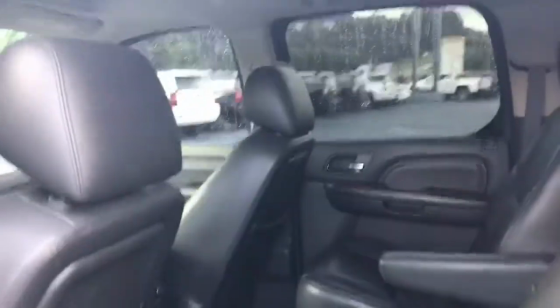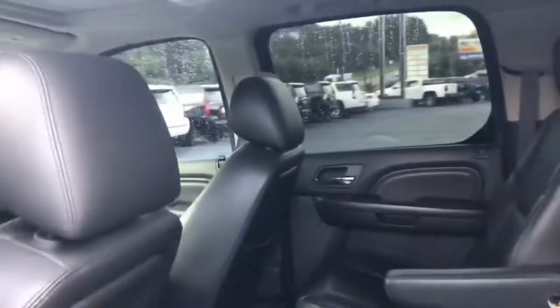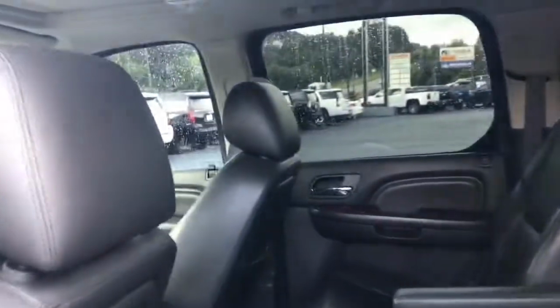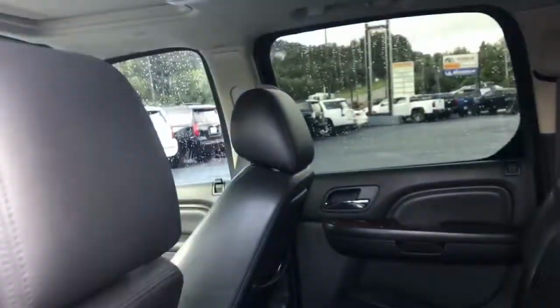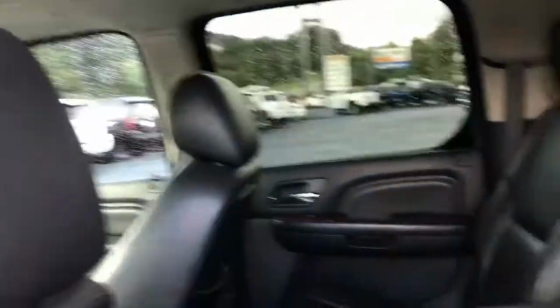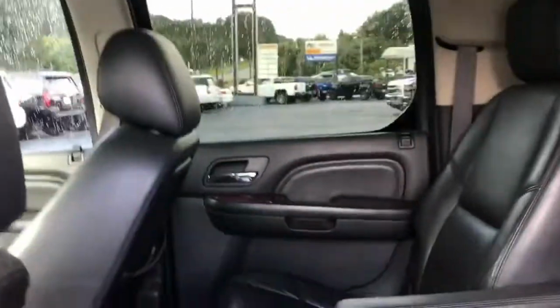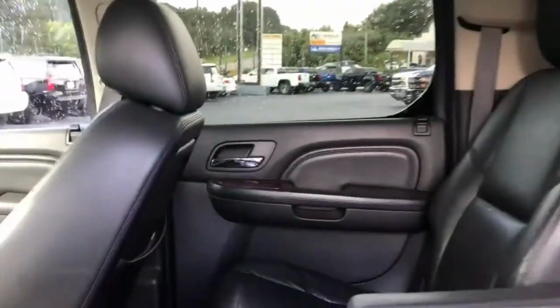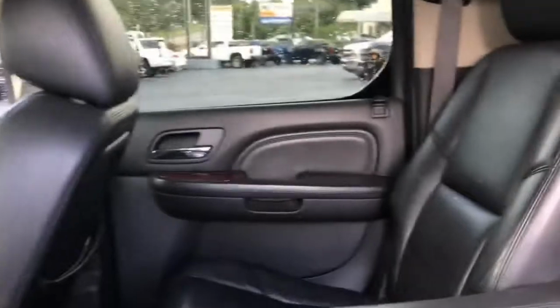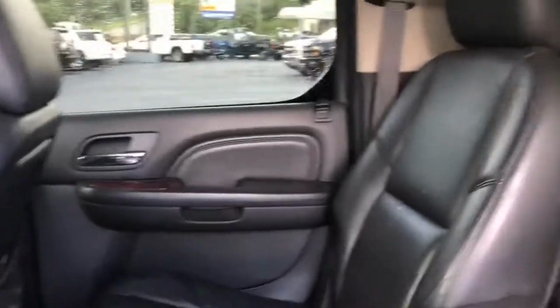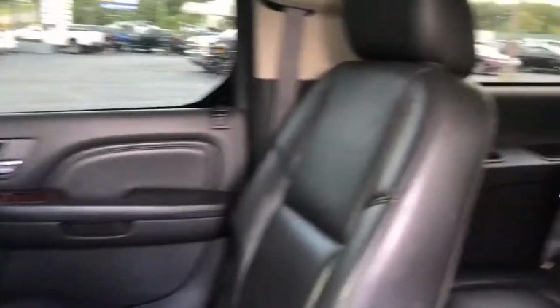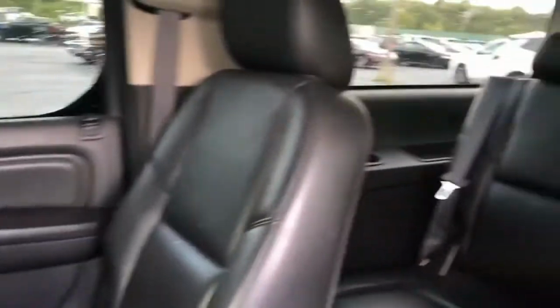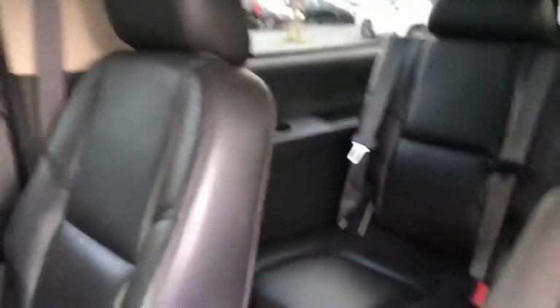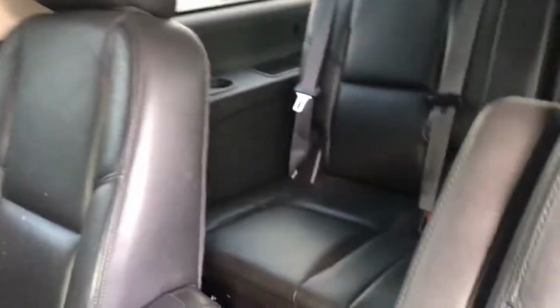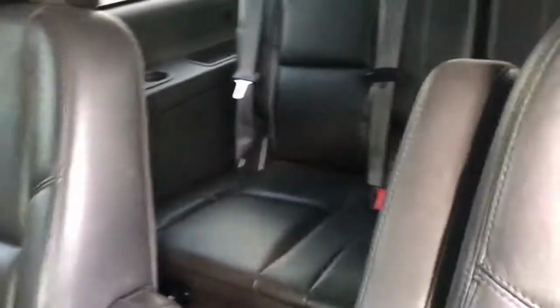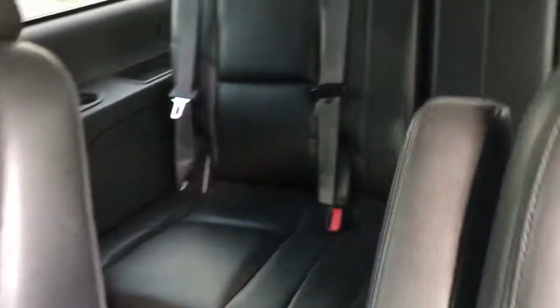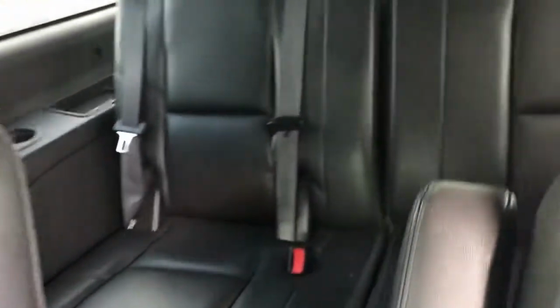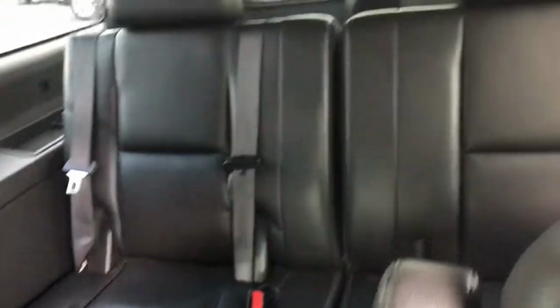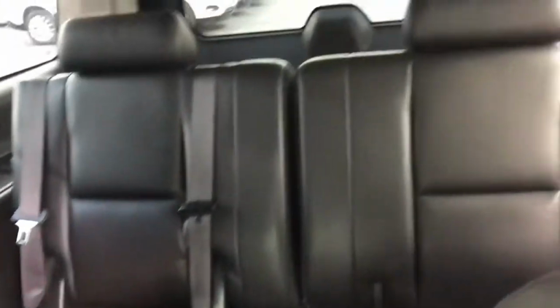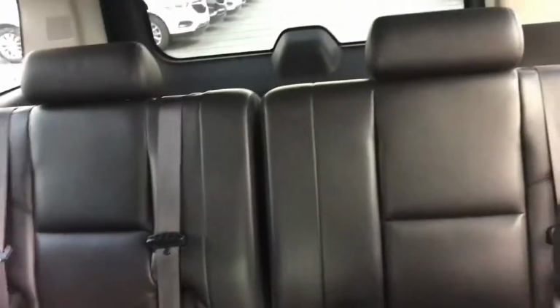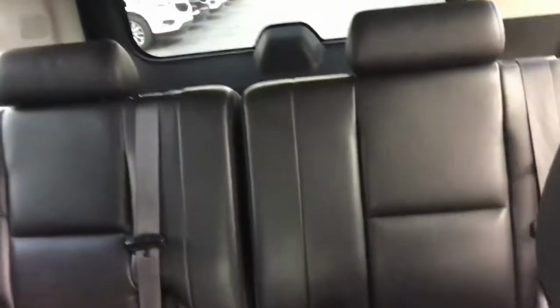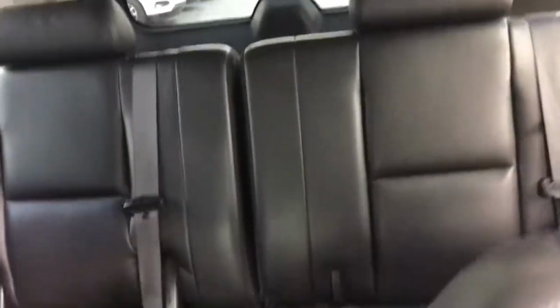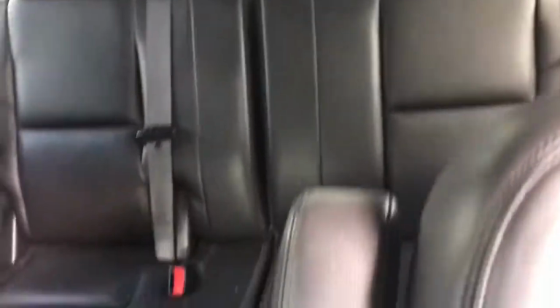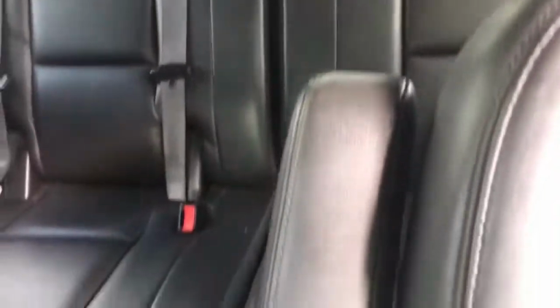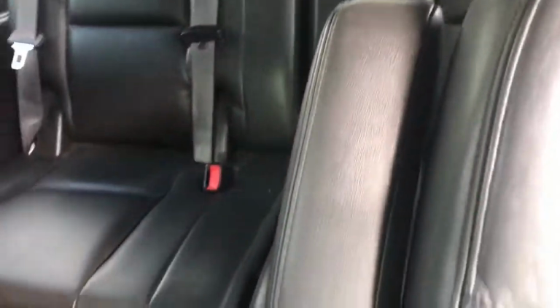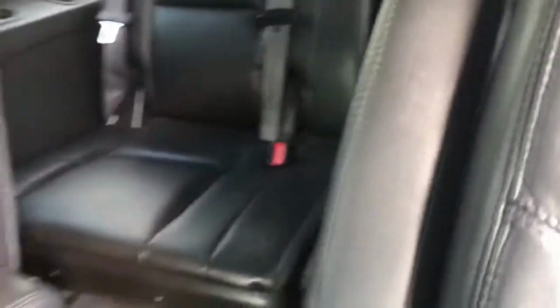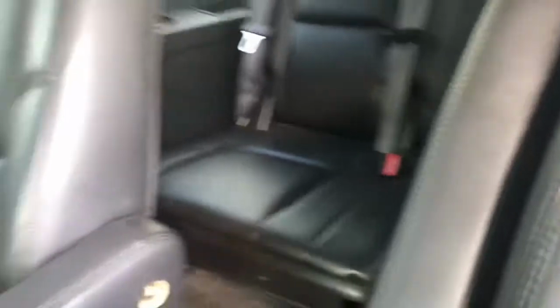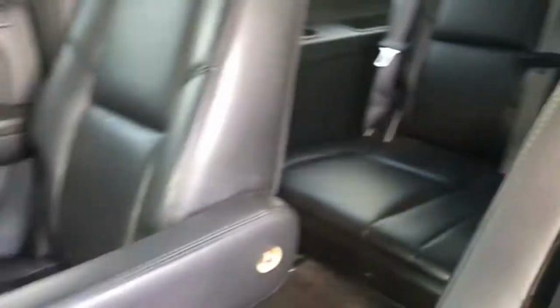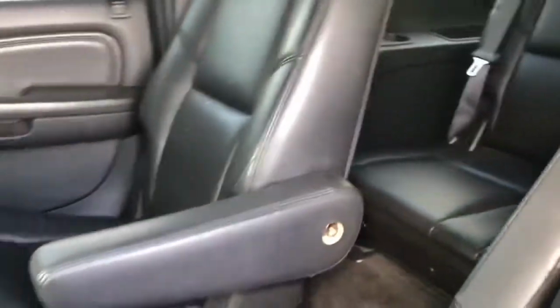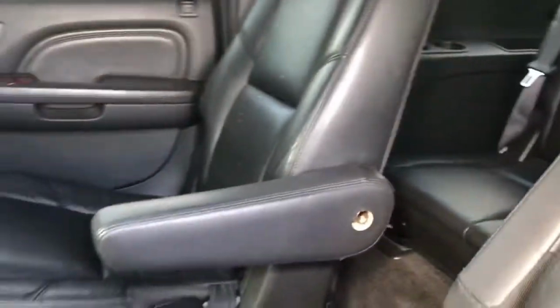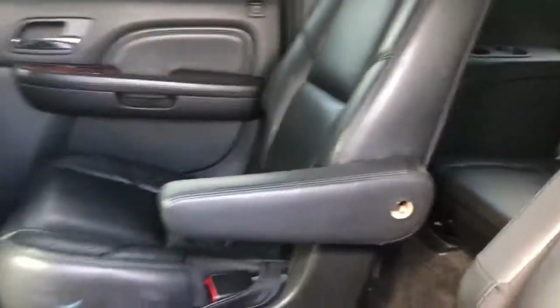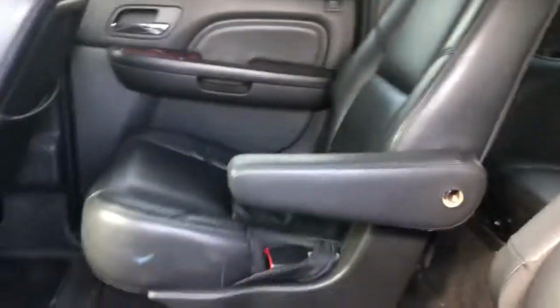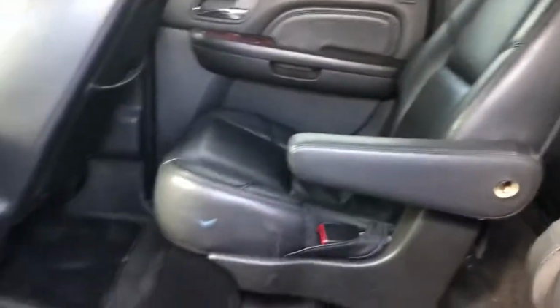The interior is a jet black all leather interior. It comes with second and third row DVD players, as well as second and third row climate control.